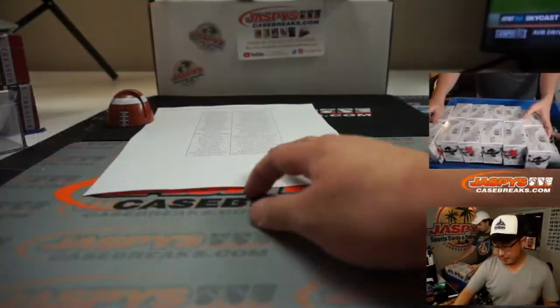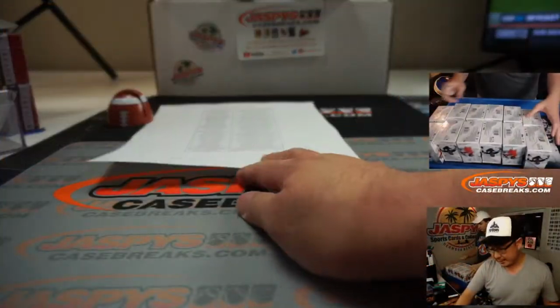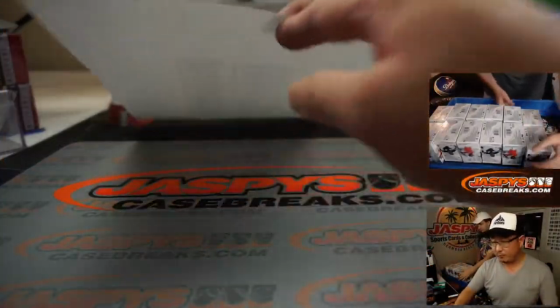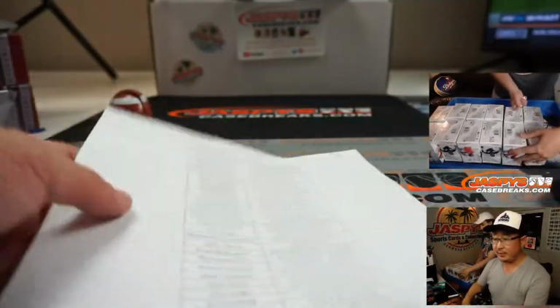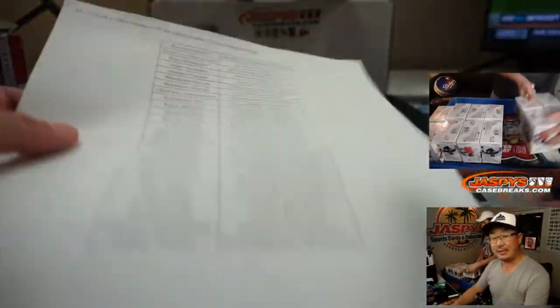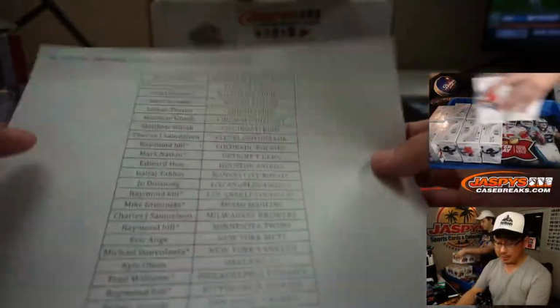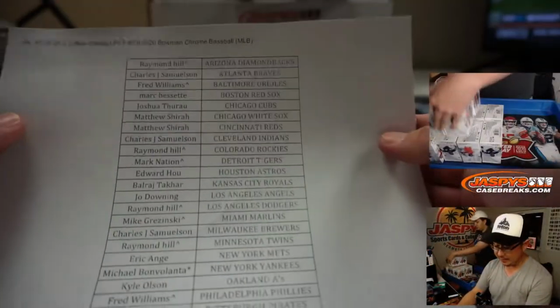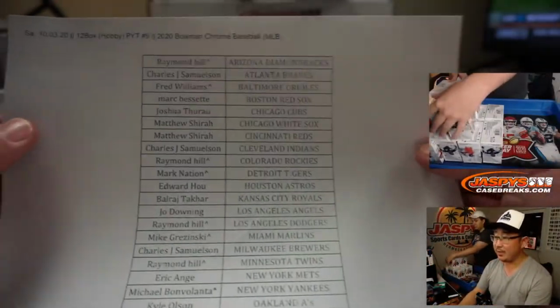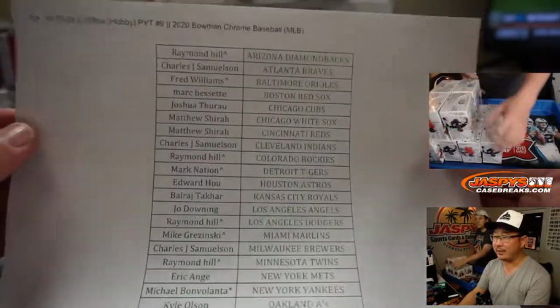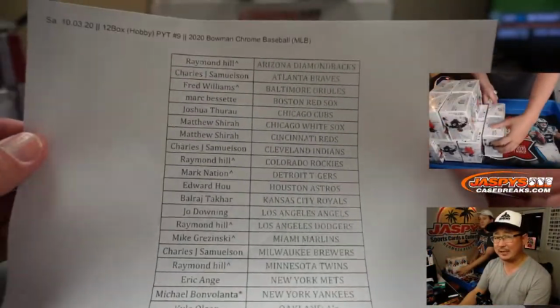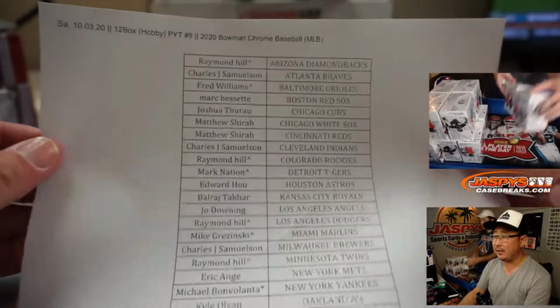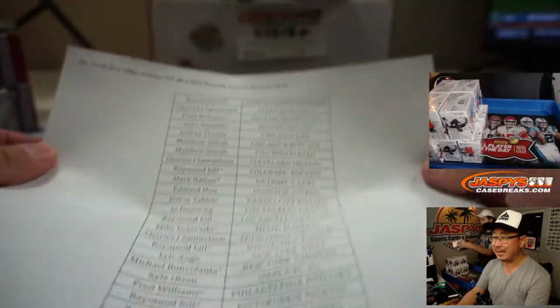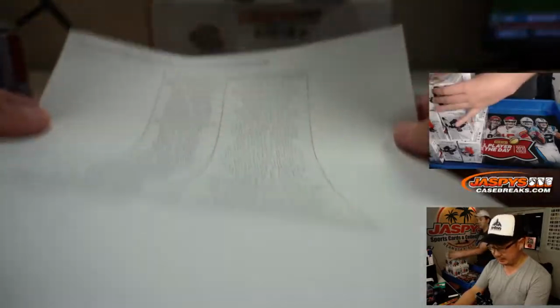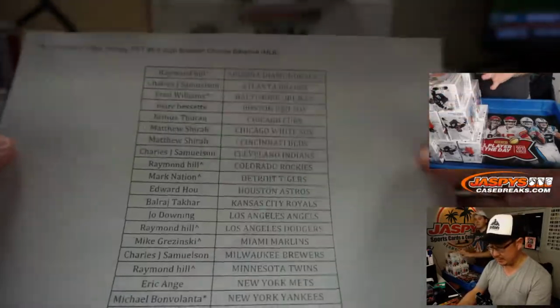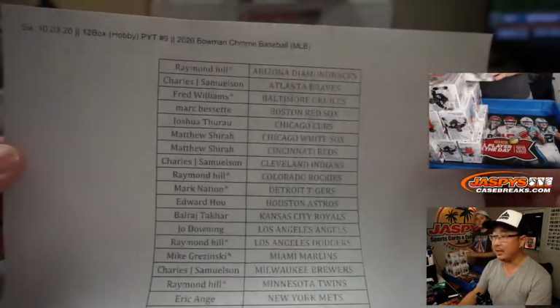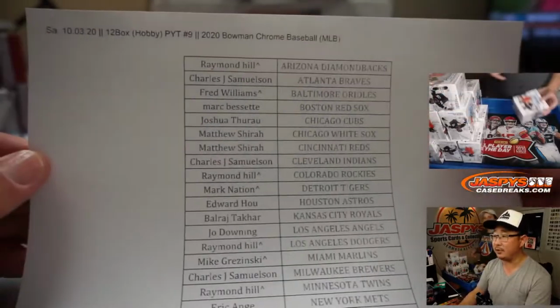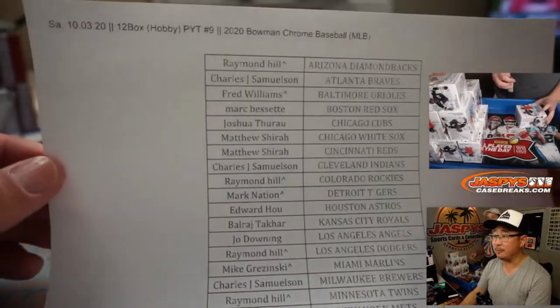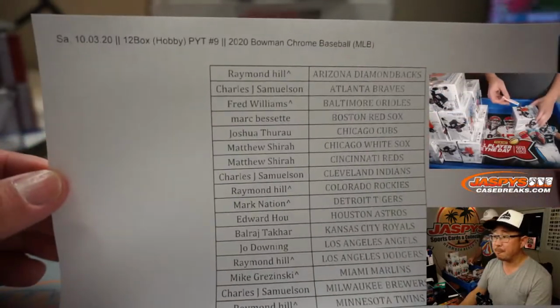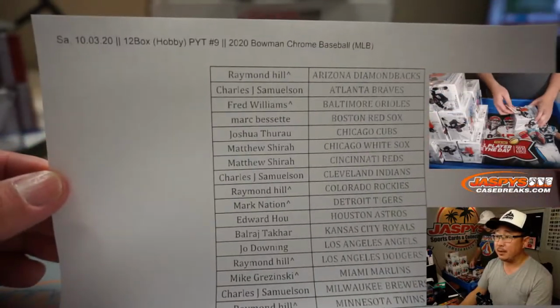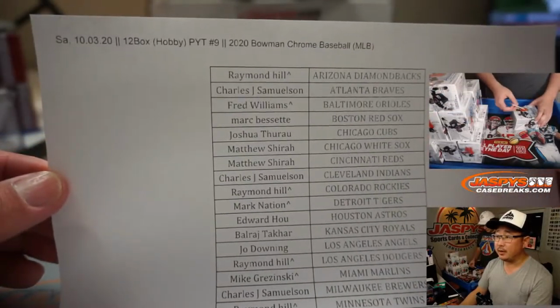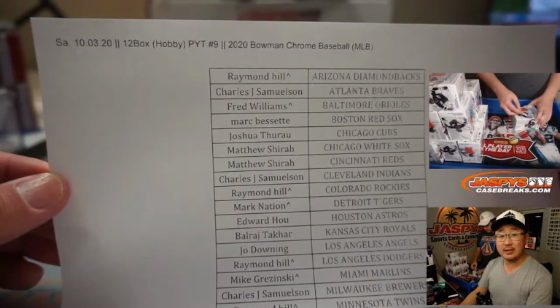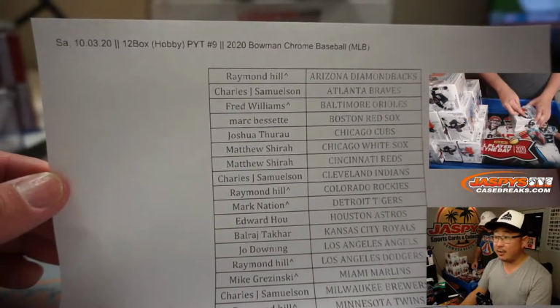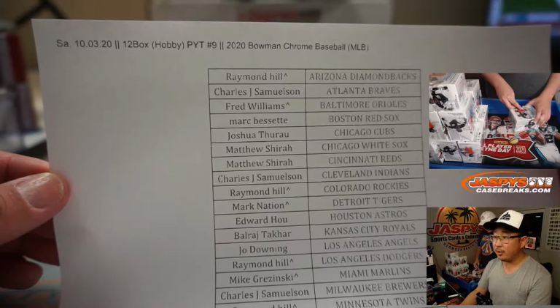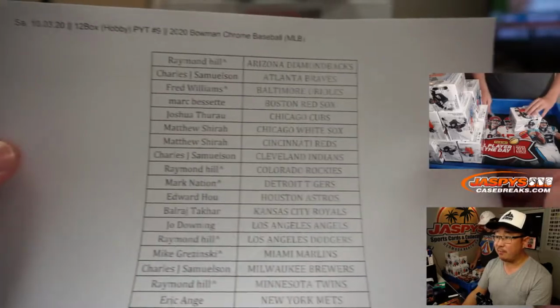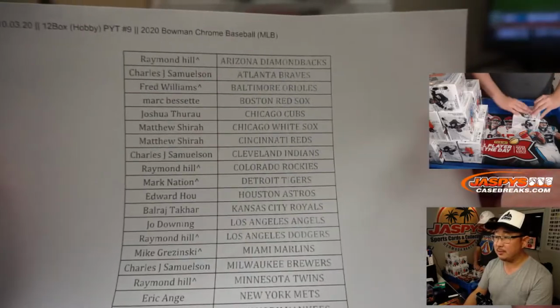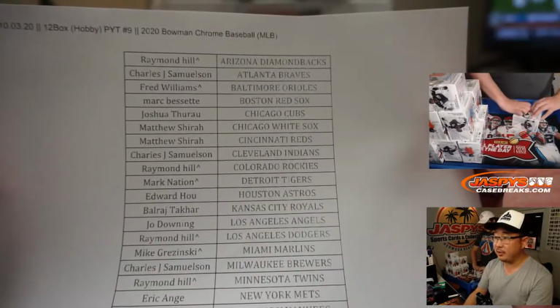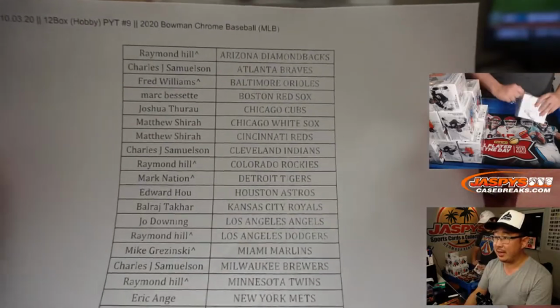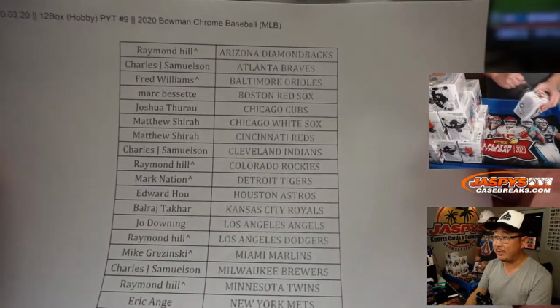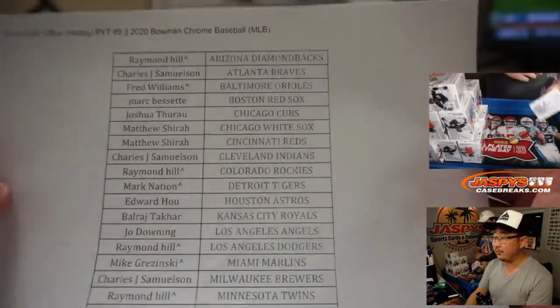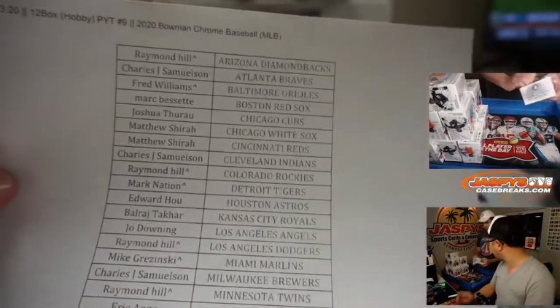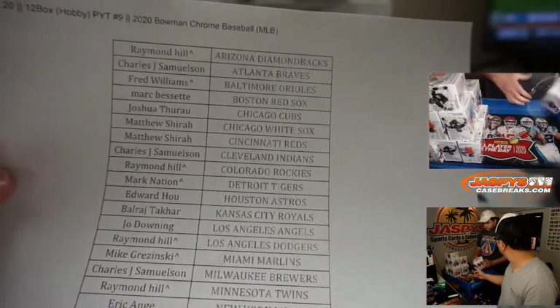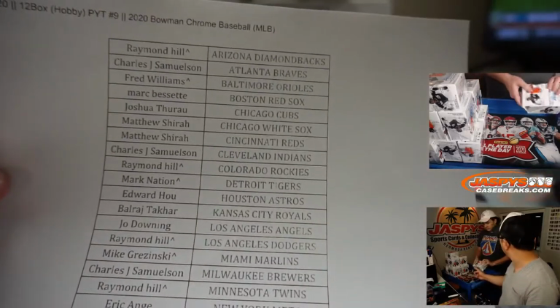Big thanks to everyone for picking their teams. The exact date is in the item description — Saturday the 3rd, 12 box pick your team 9, Hobby Edition. This is our last one for a little while.